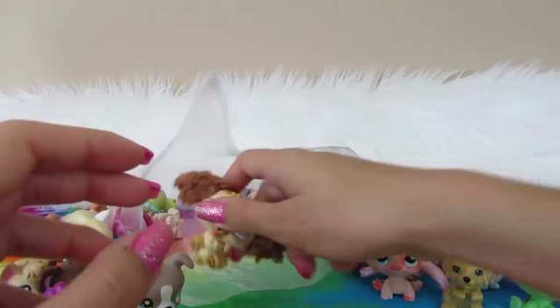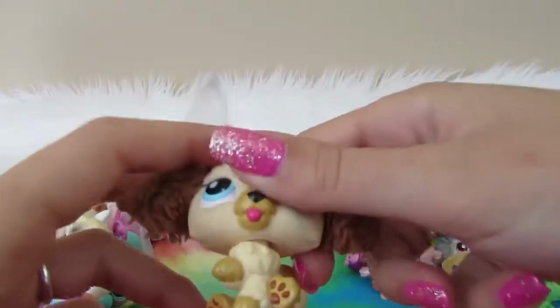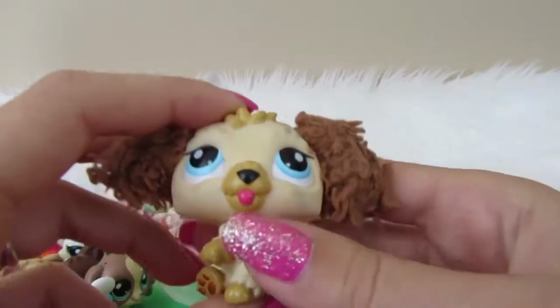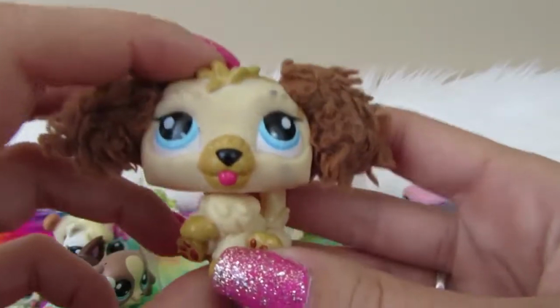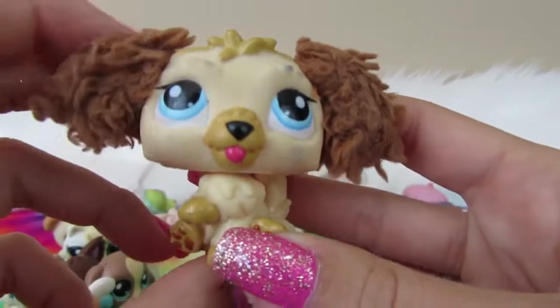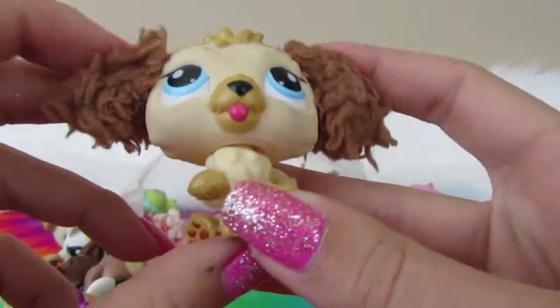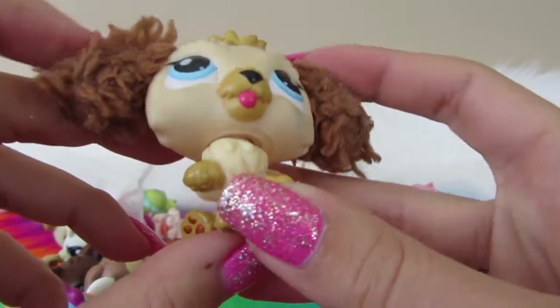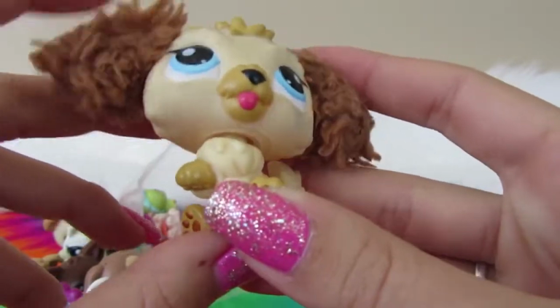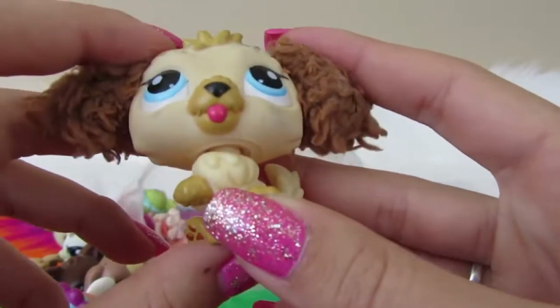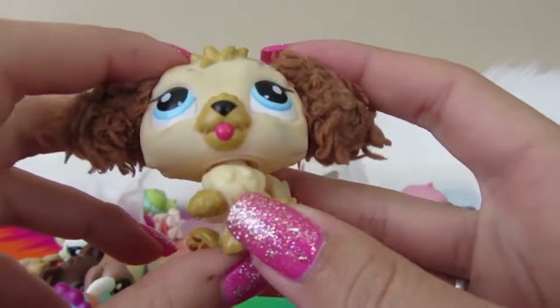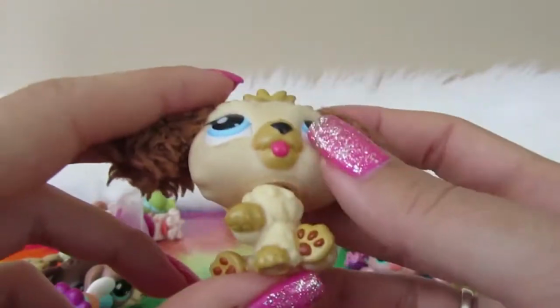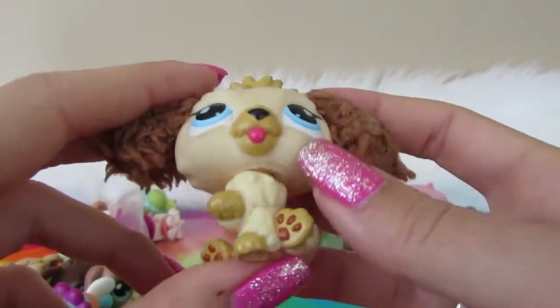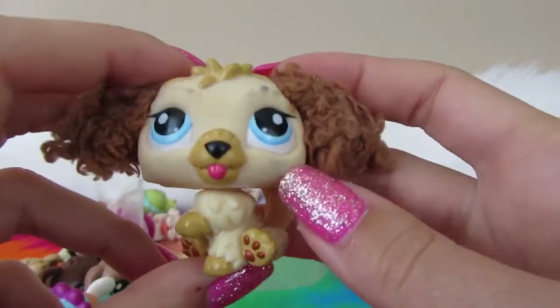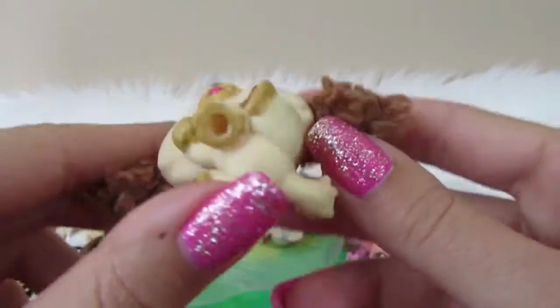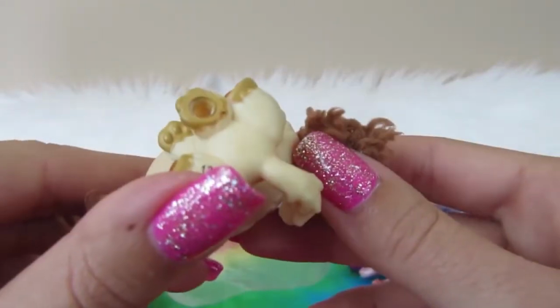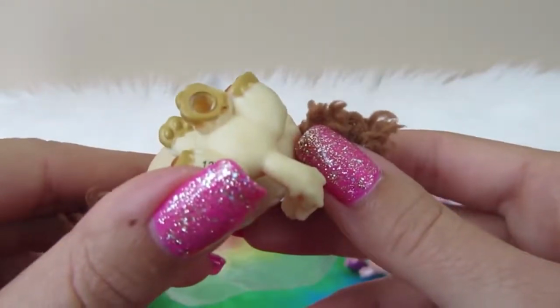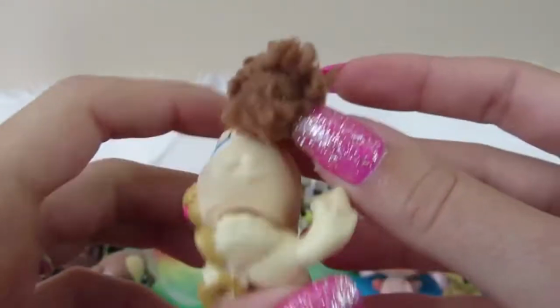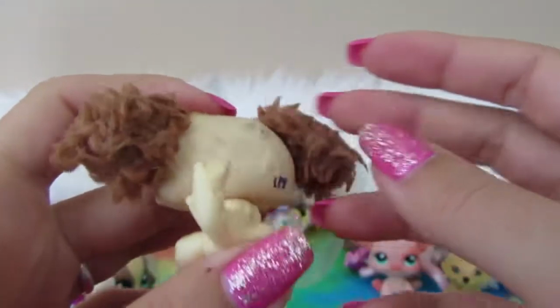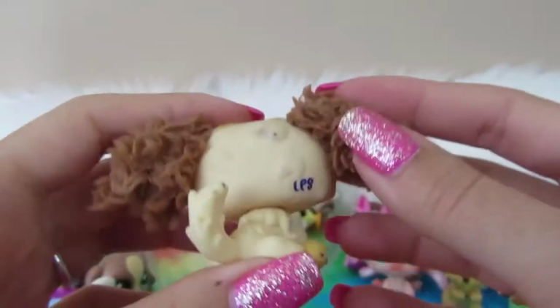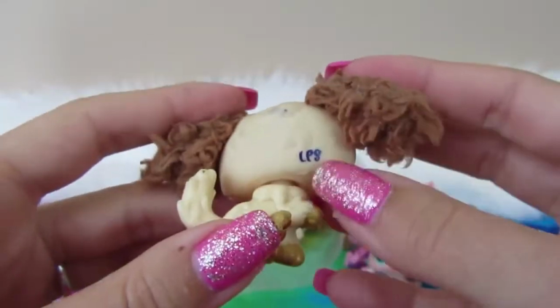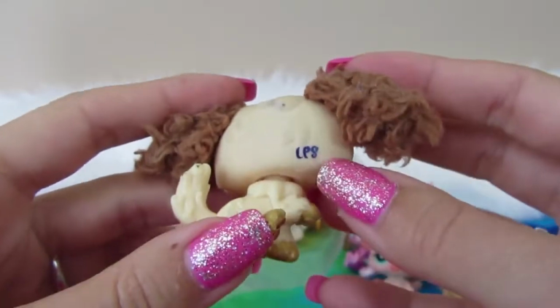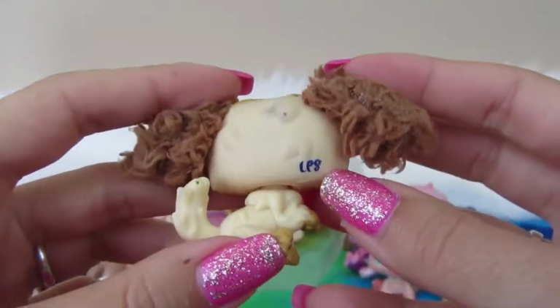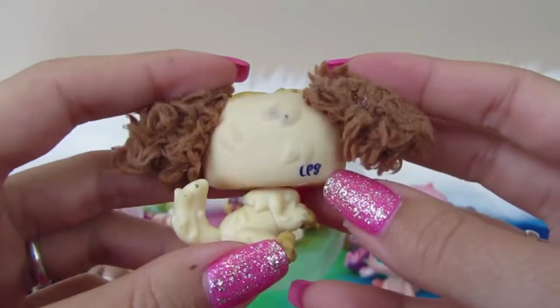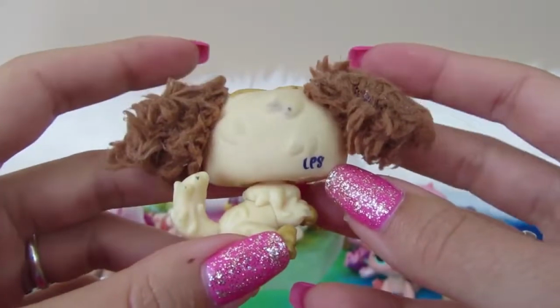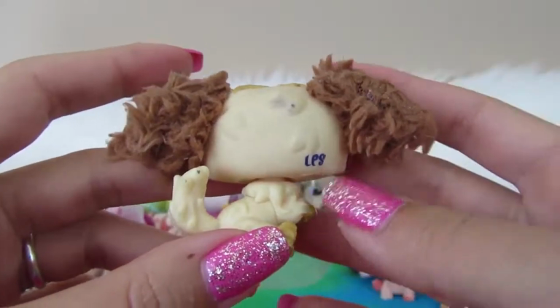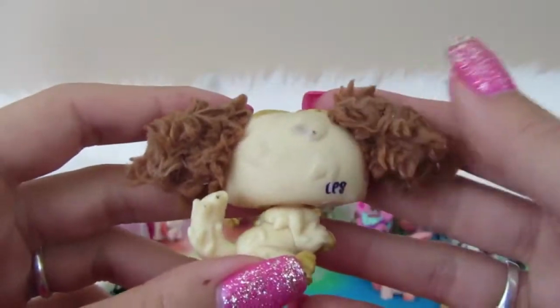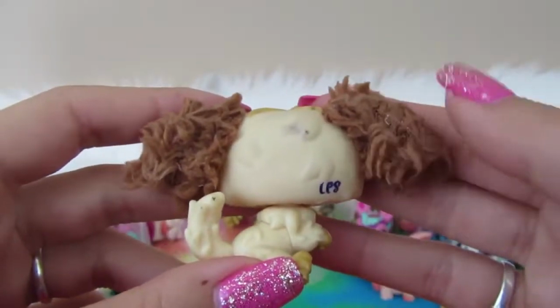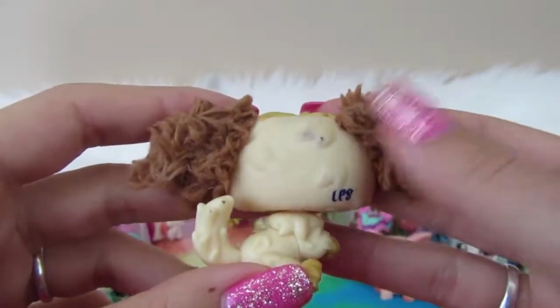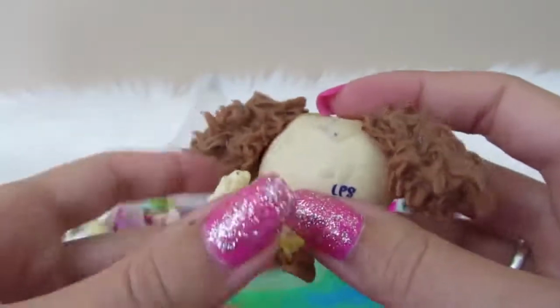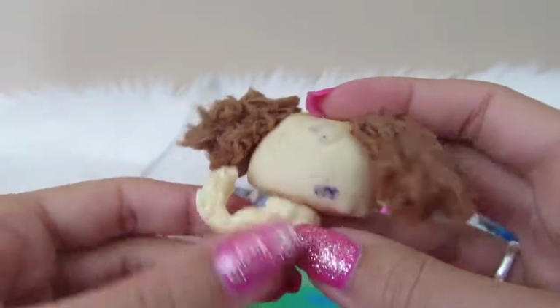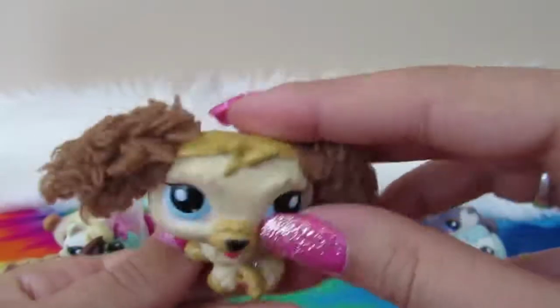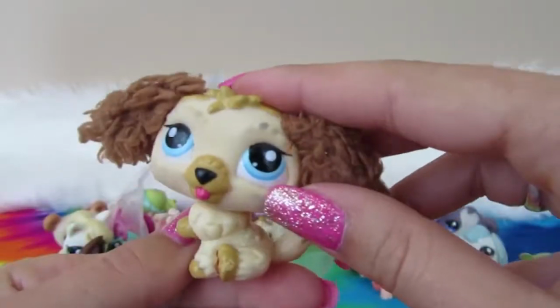Next we have a fuzzy doggie. He's got kind of a dirty face, no magnet, kind of numbers on the back, and LPS on the head. The fuzz is a little dirty, not gonna lie.